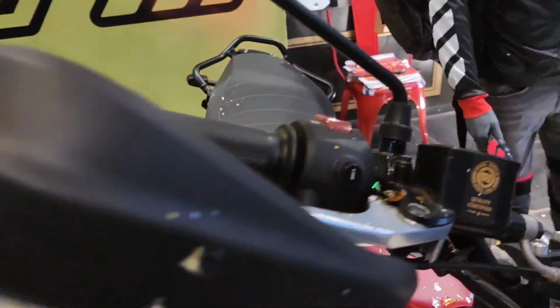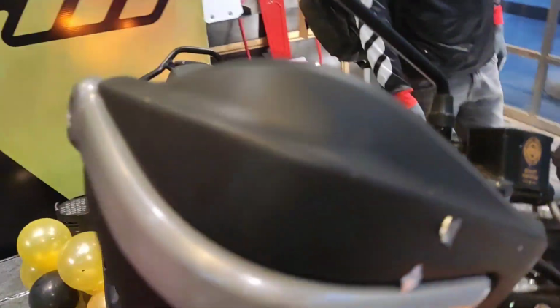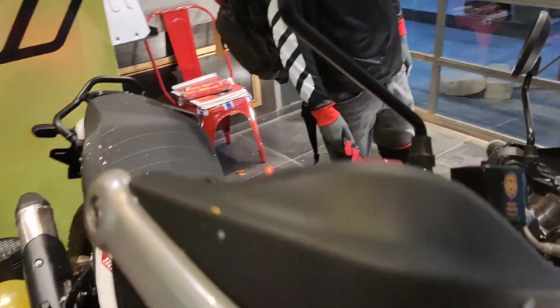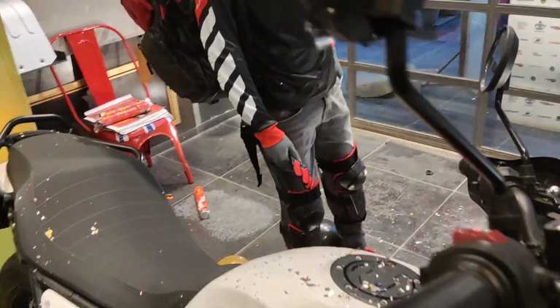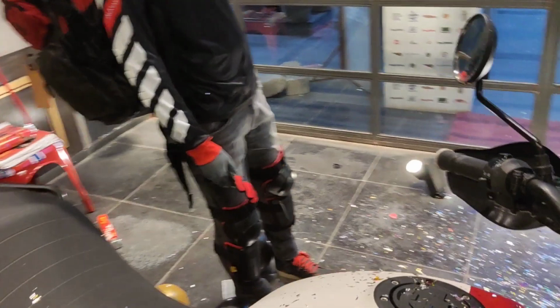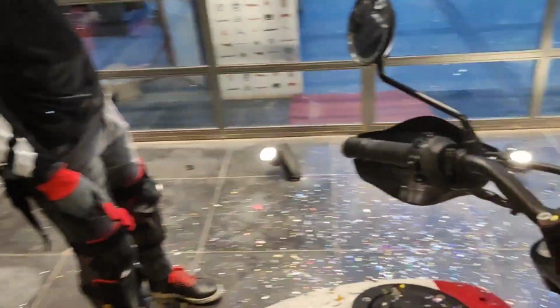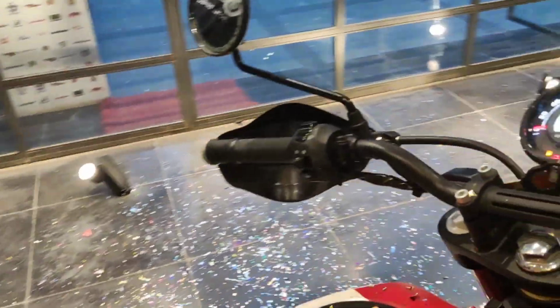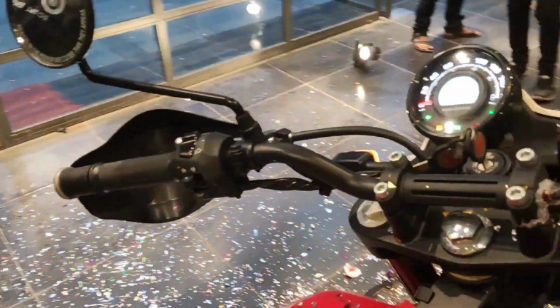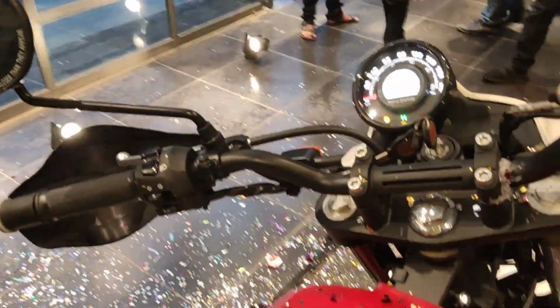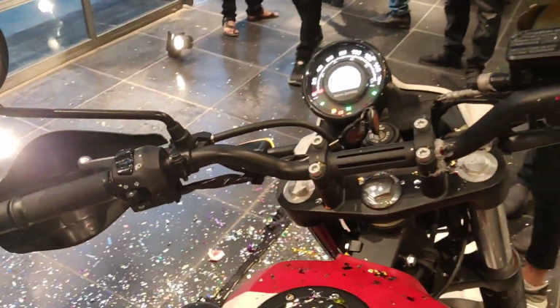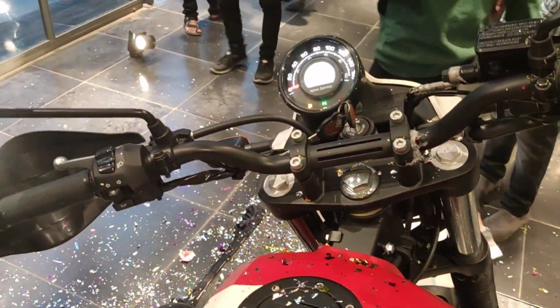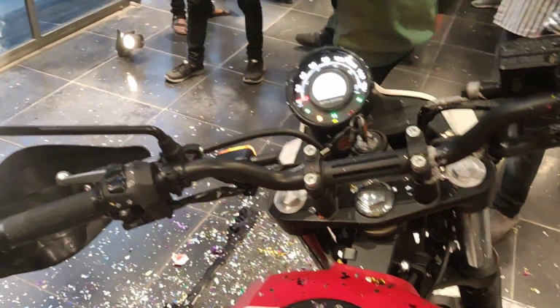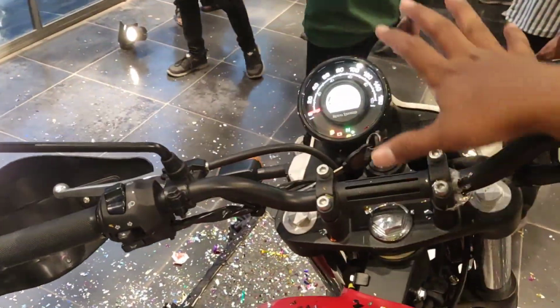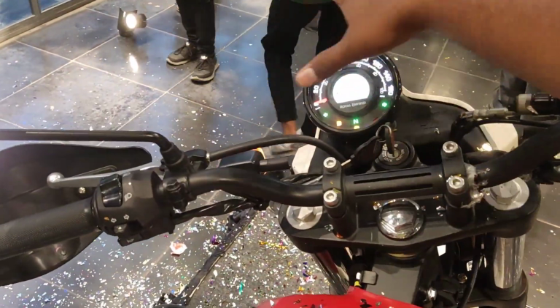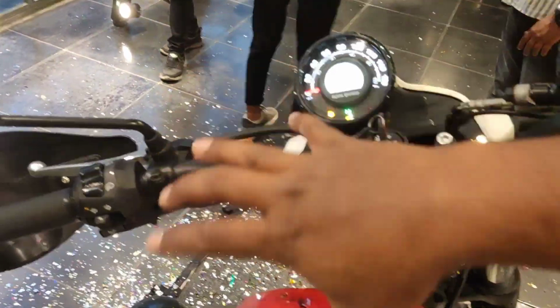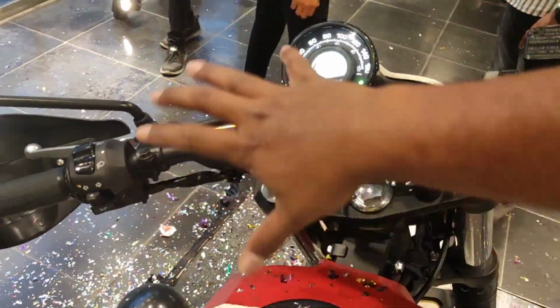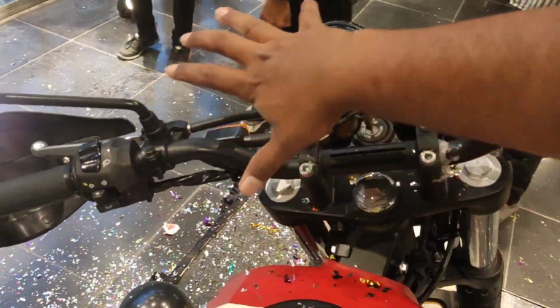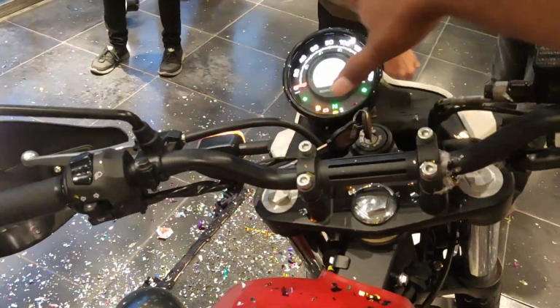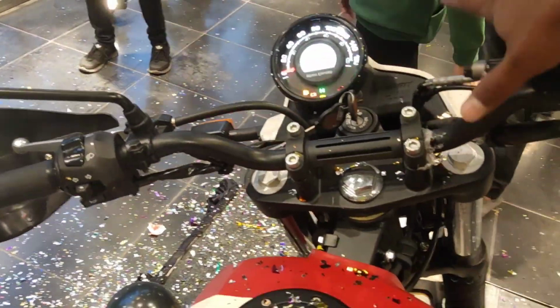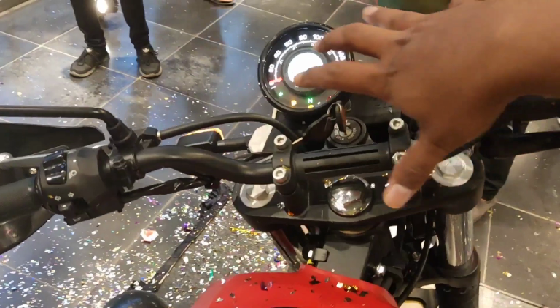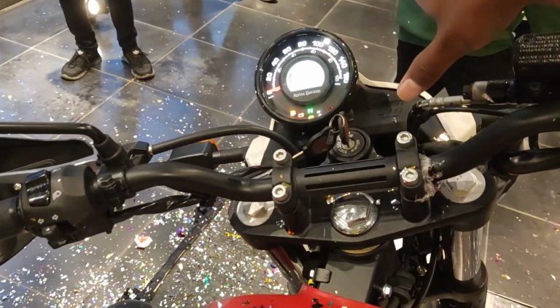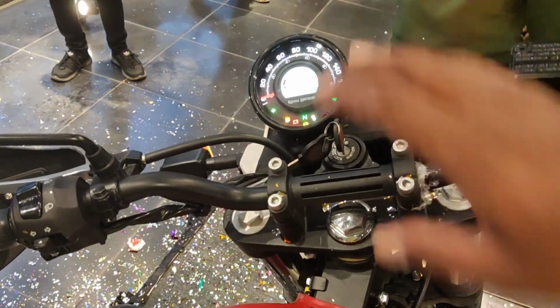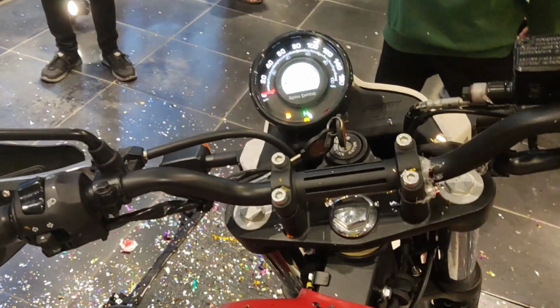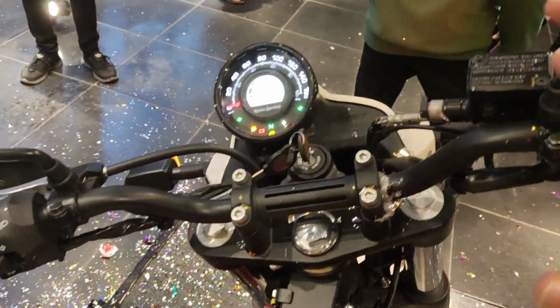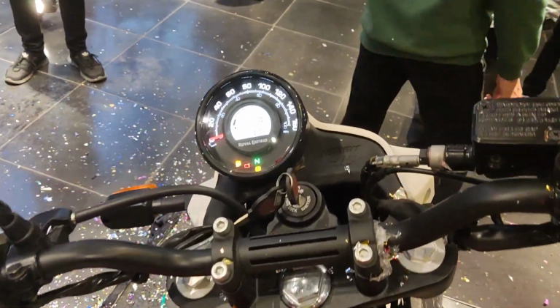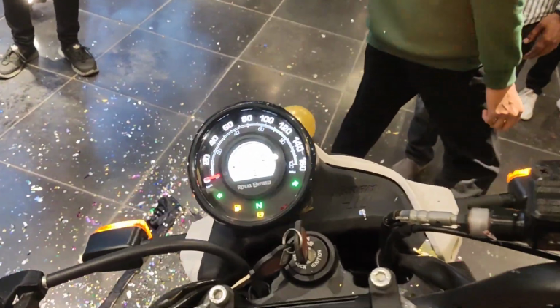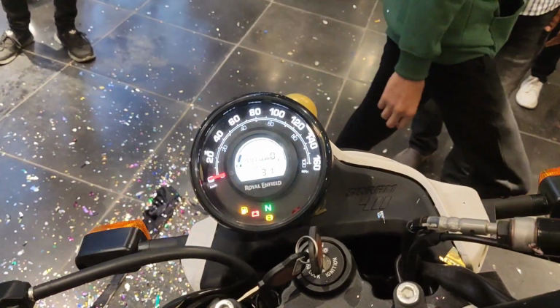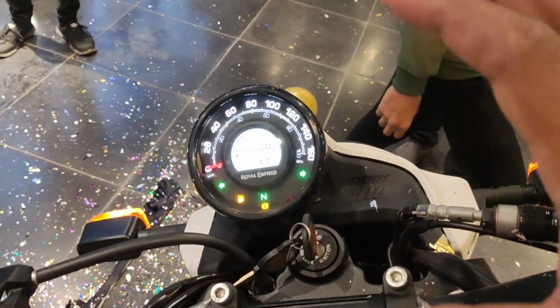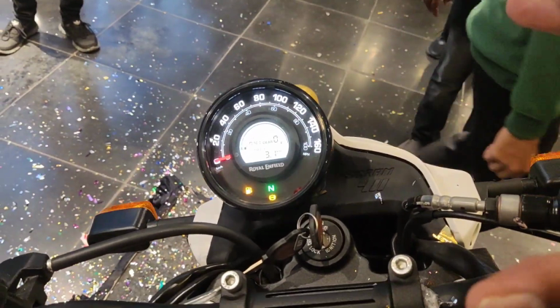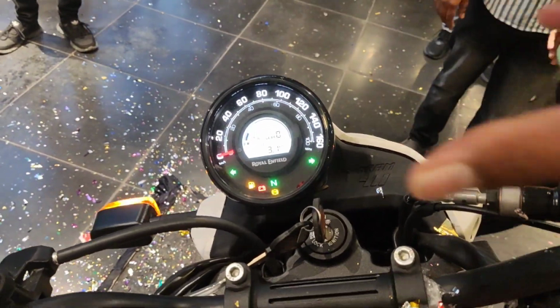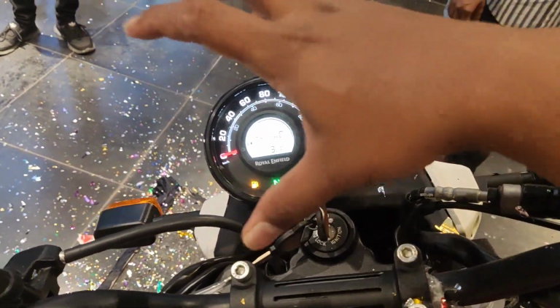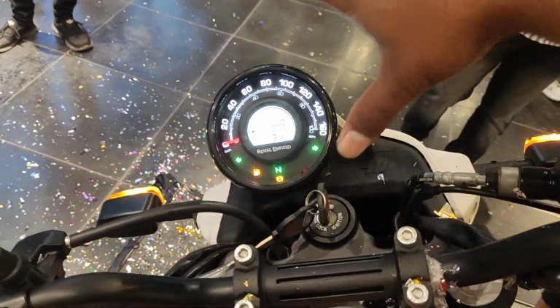It has a front console. In the Himalayan, it is a full flight console — a full instrument console.